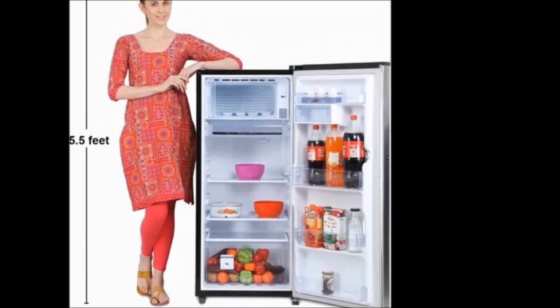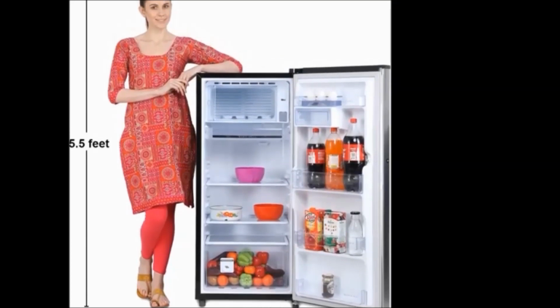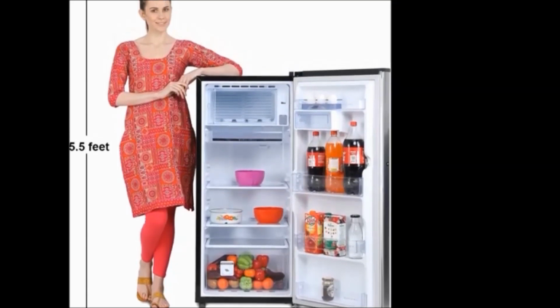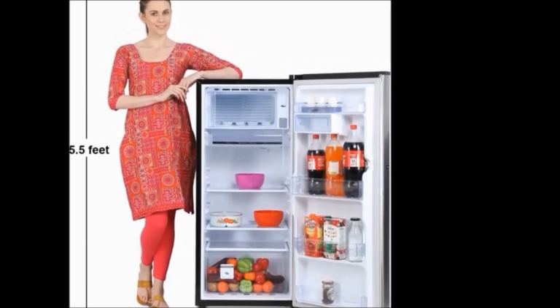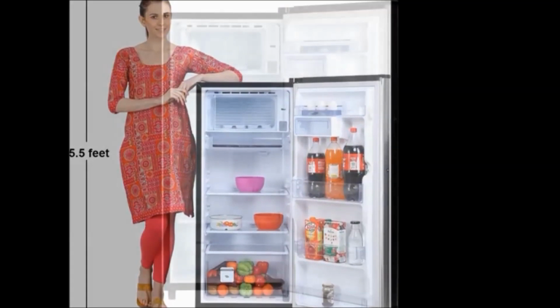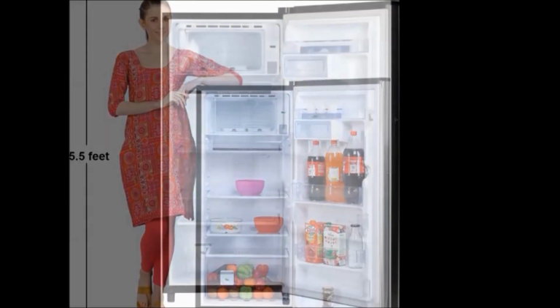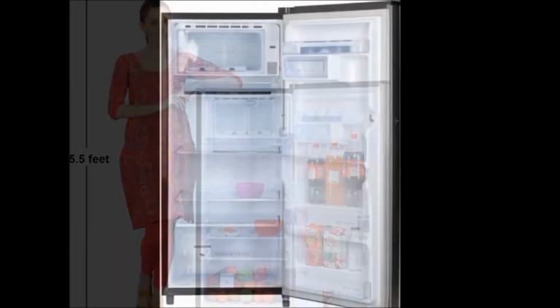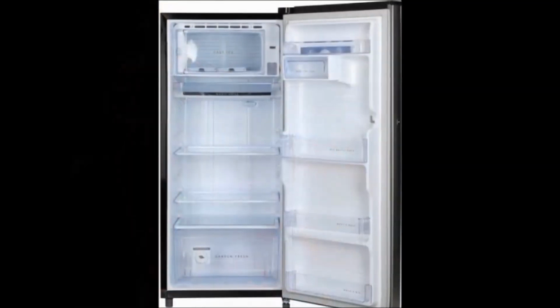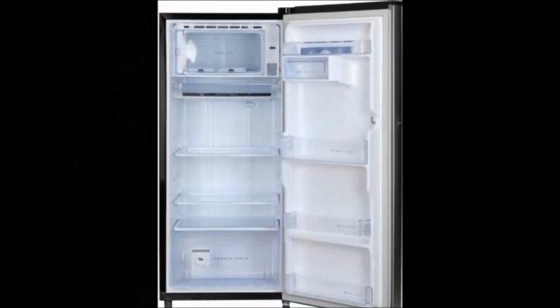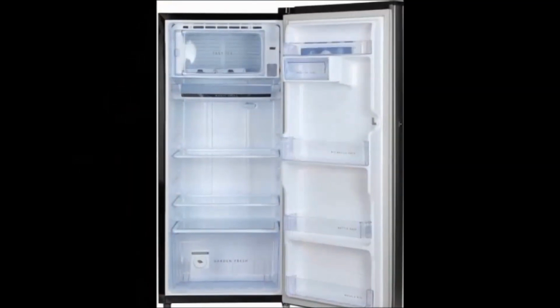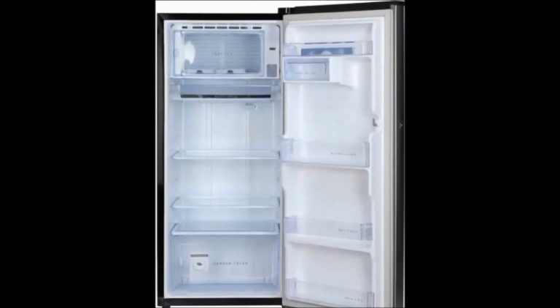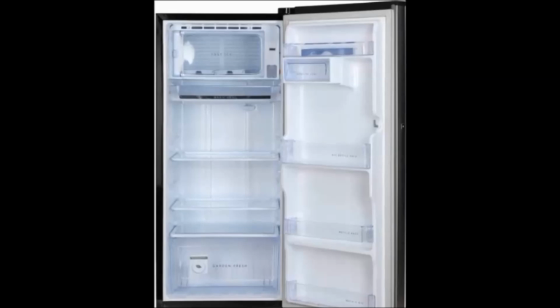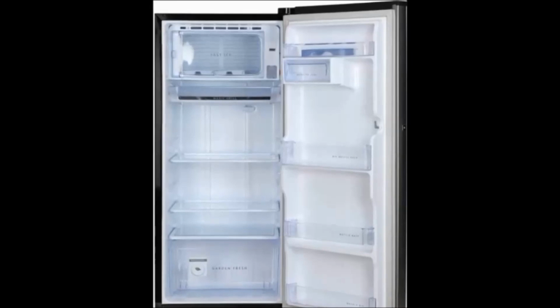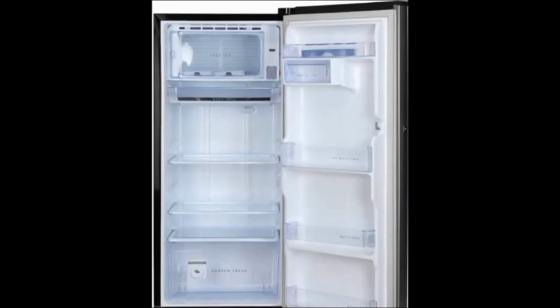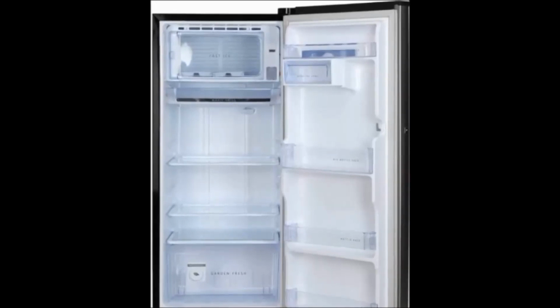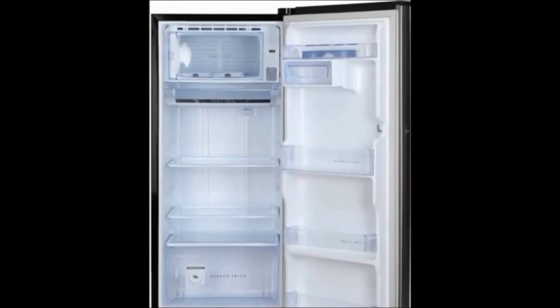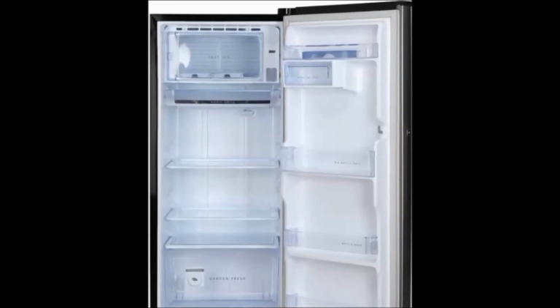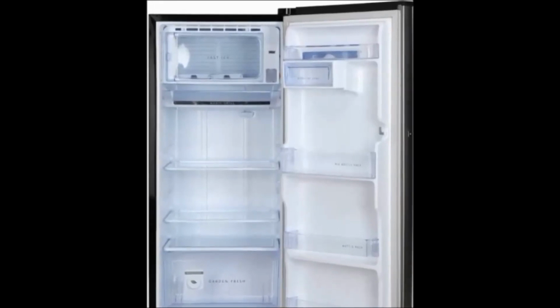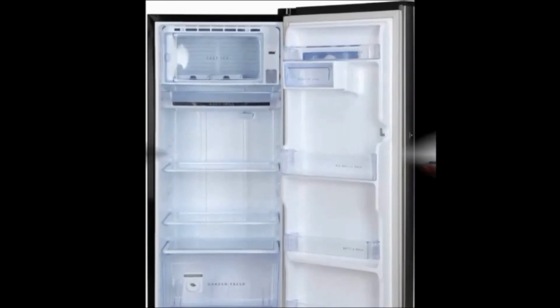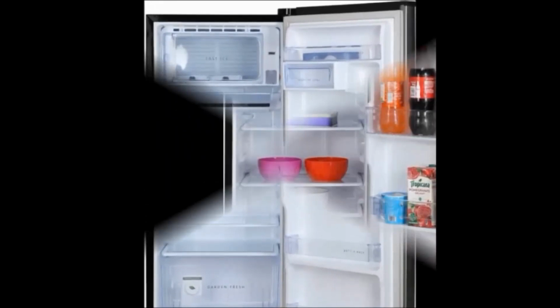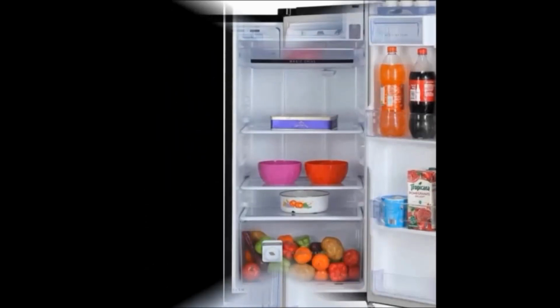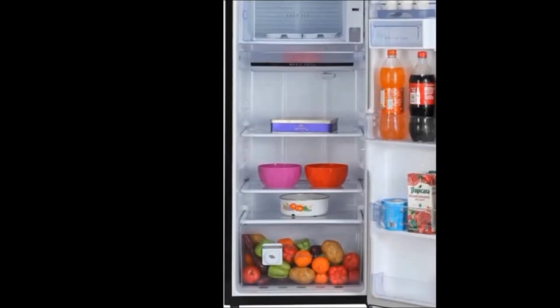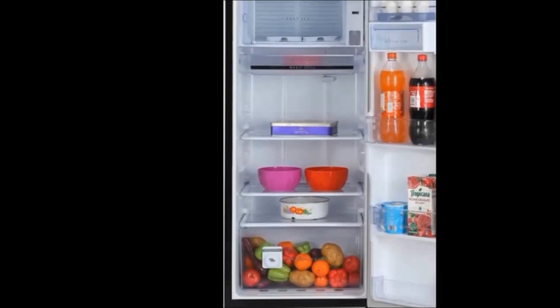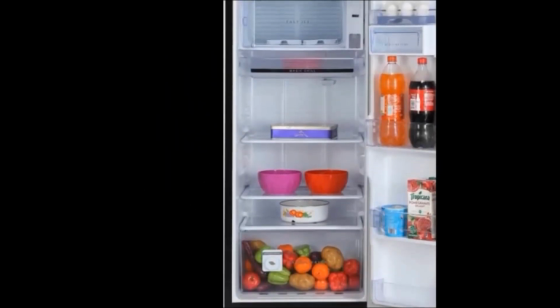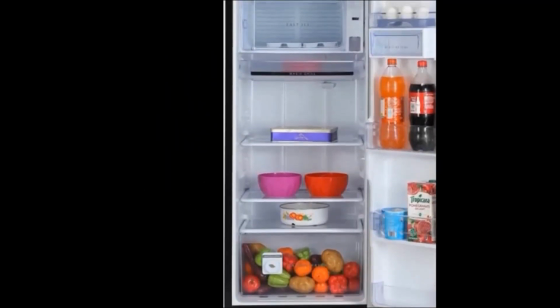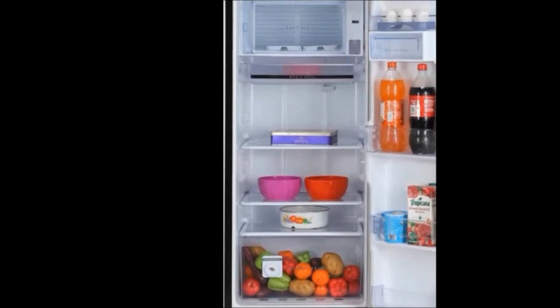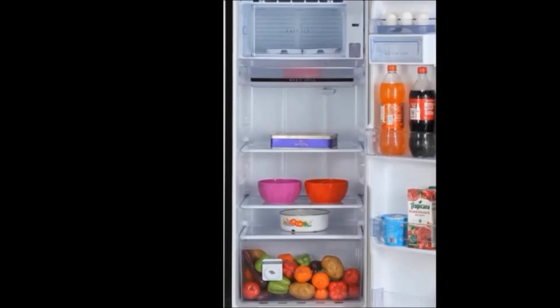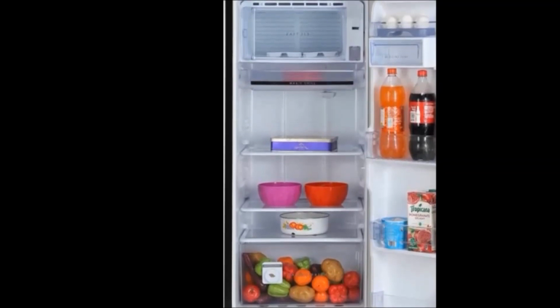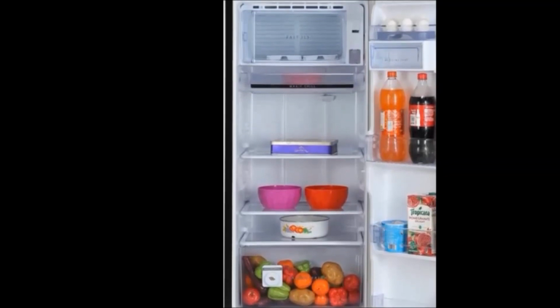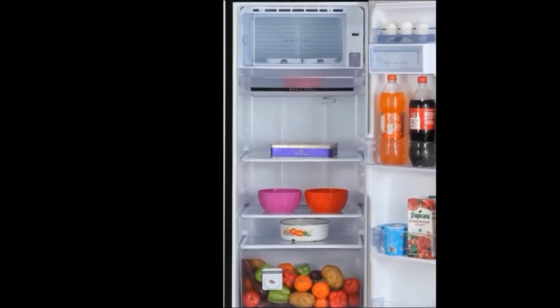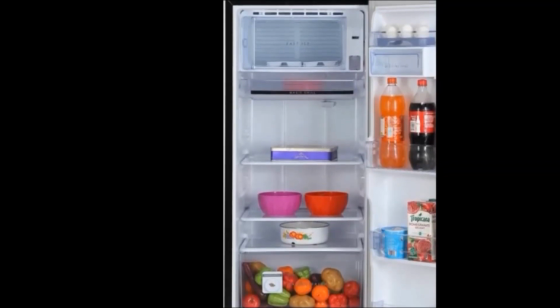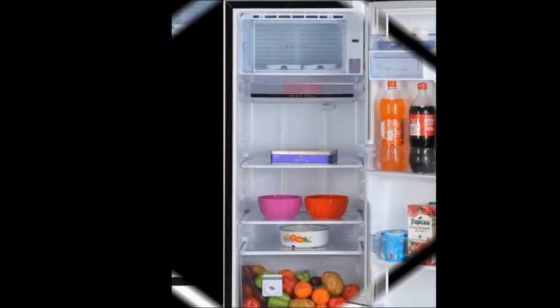To purchase this refrigerator, hit the link in the description below. For more interesting videos, don't forget to subscribe to our Dreamview channel. Please like, share, and comment below. Thank you, keep smiling — bye bye!